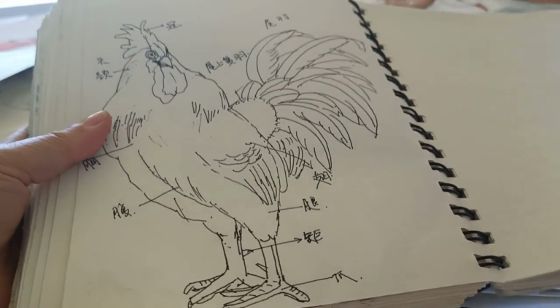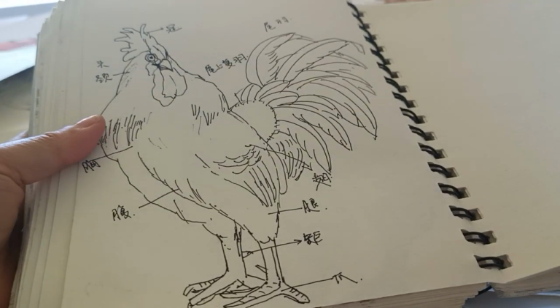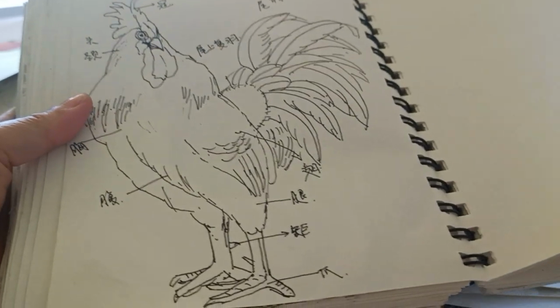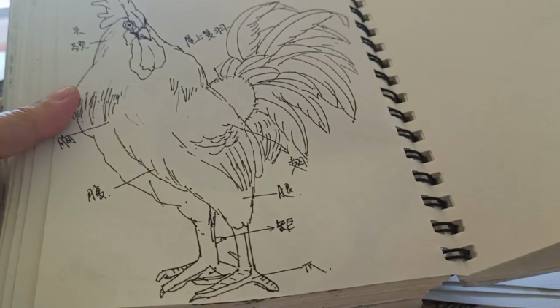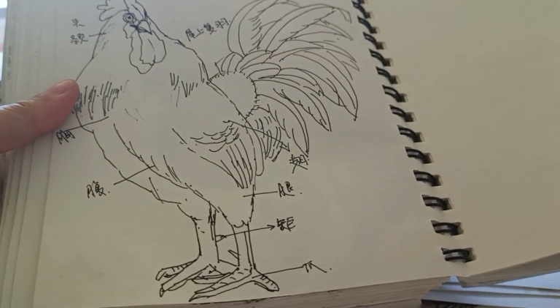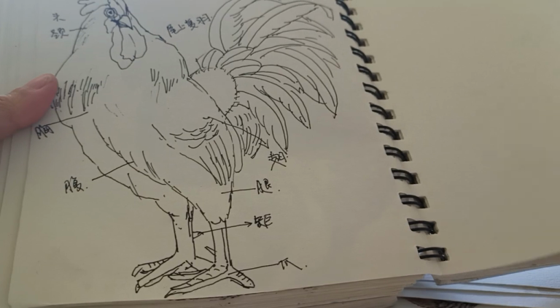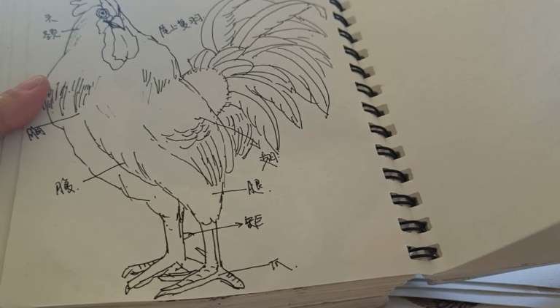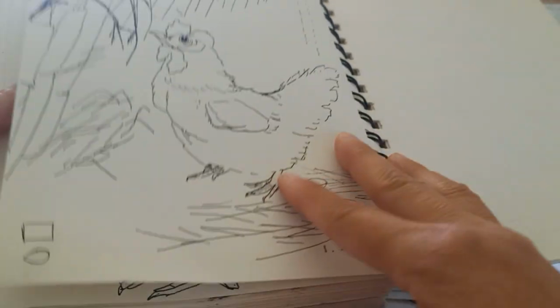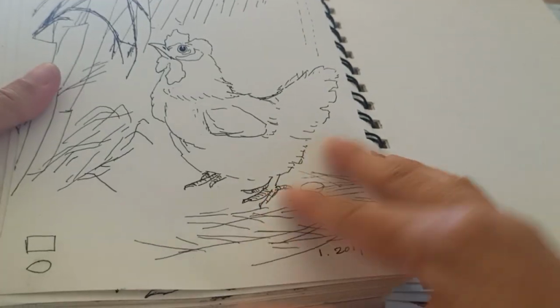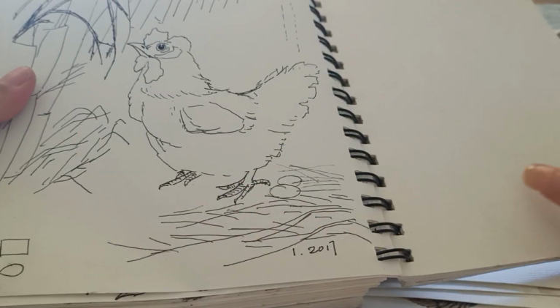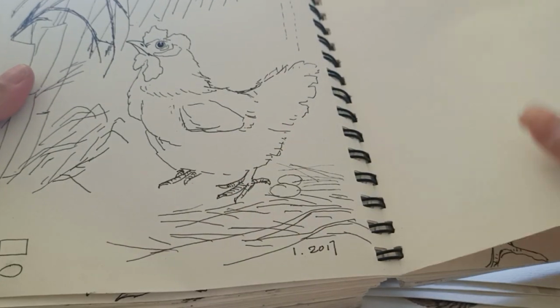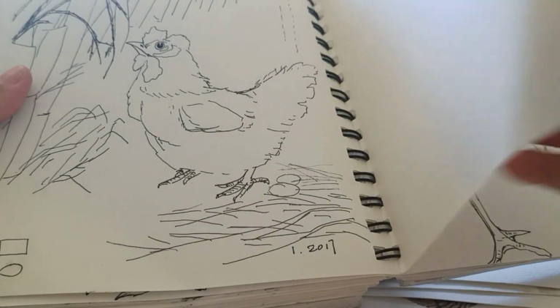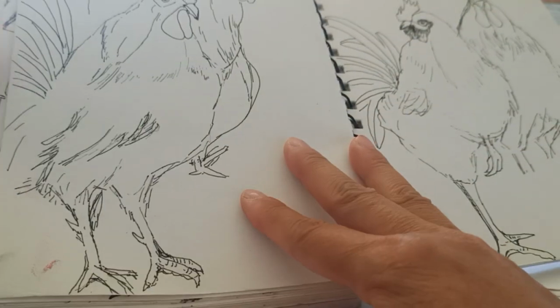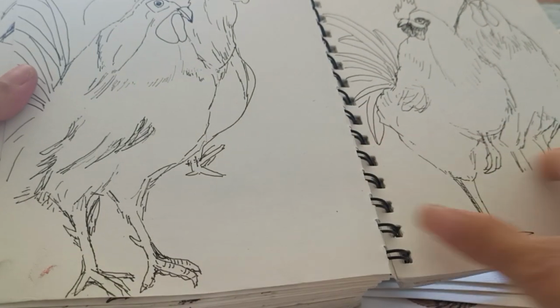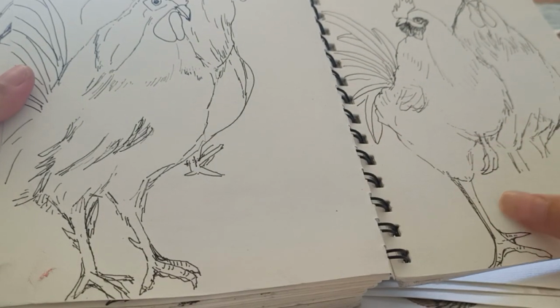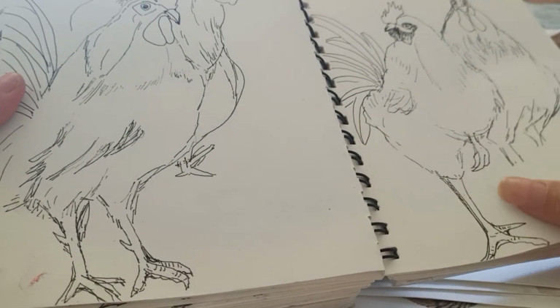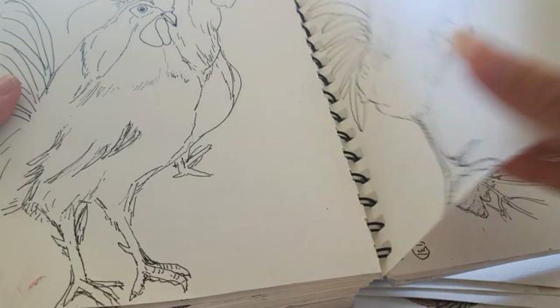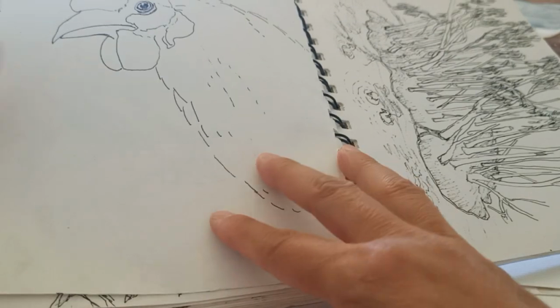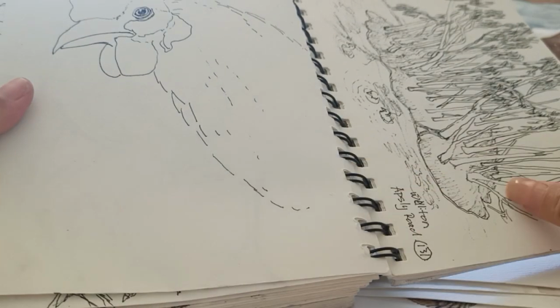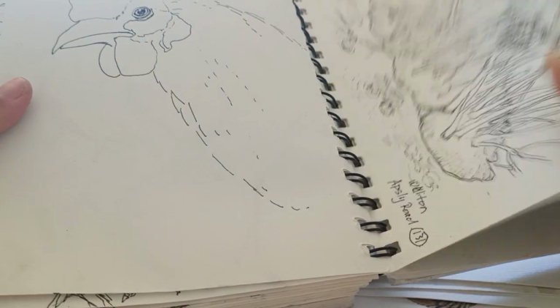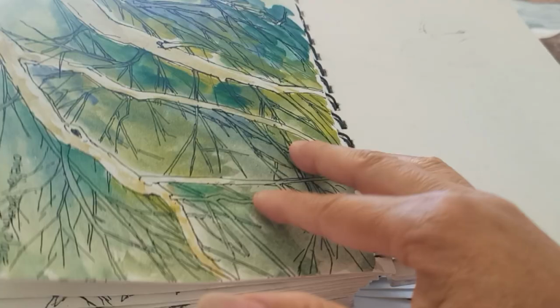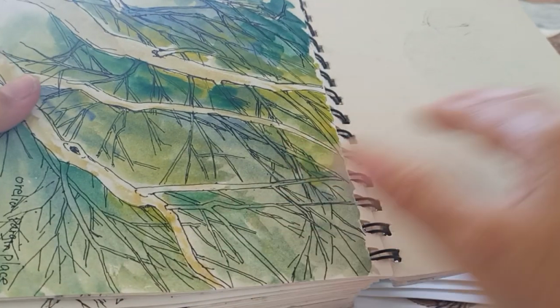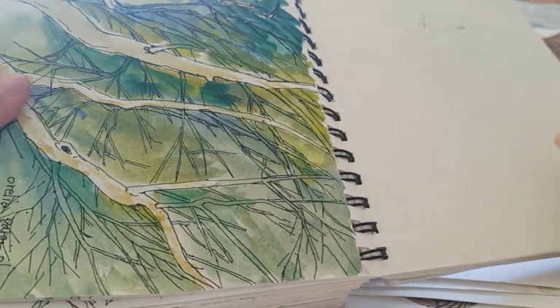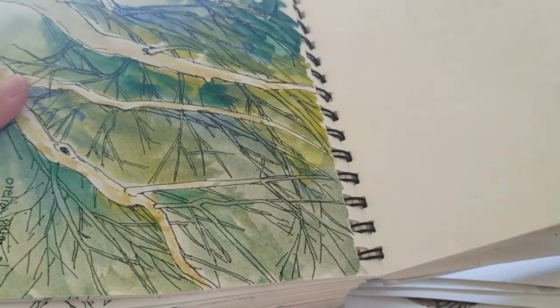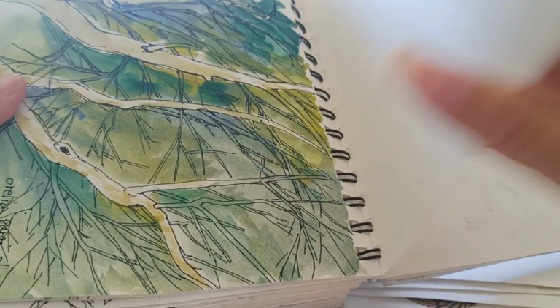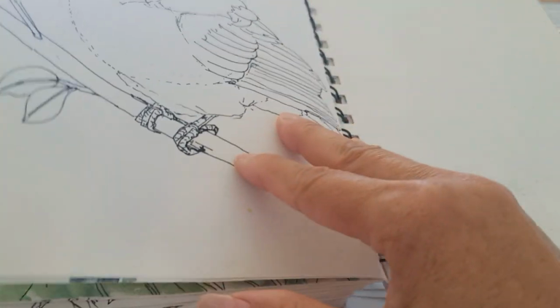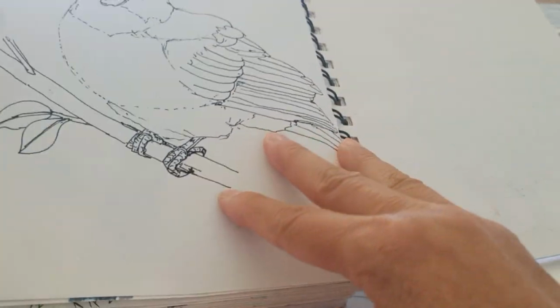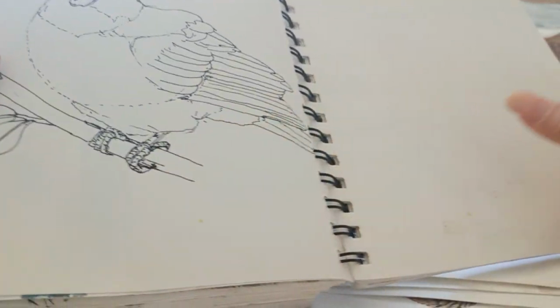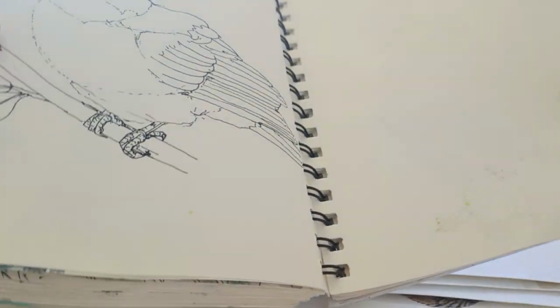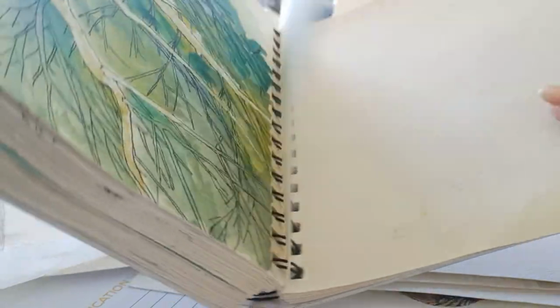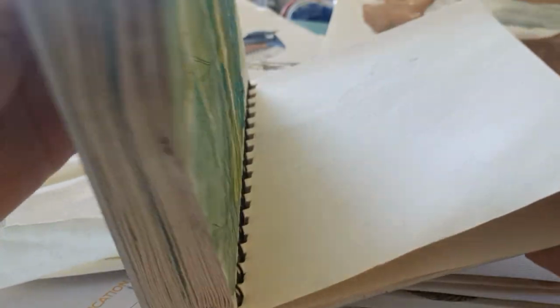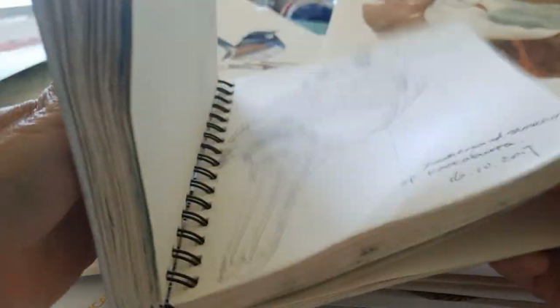Here is a rooster with different parts of the rooster labeled and studied.